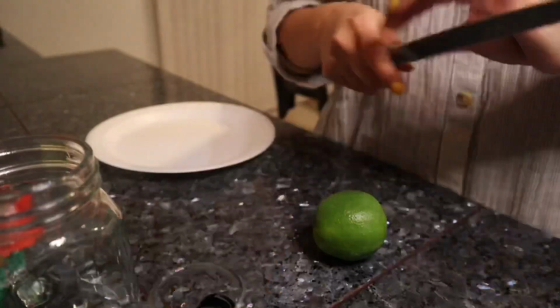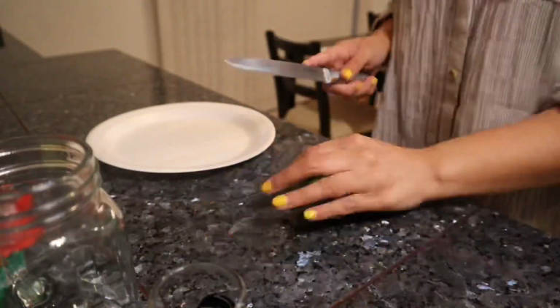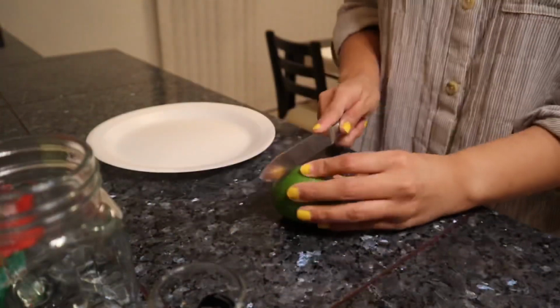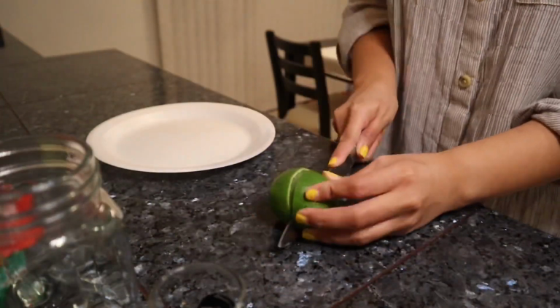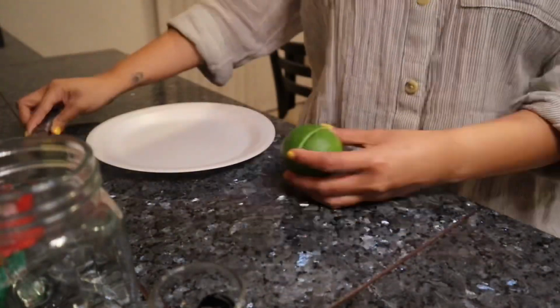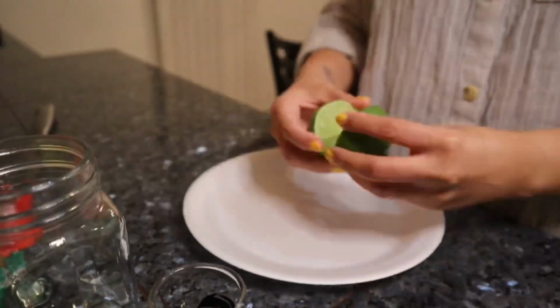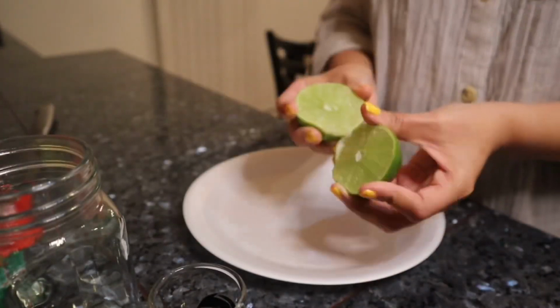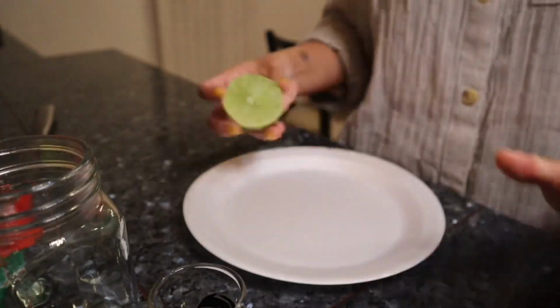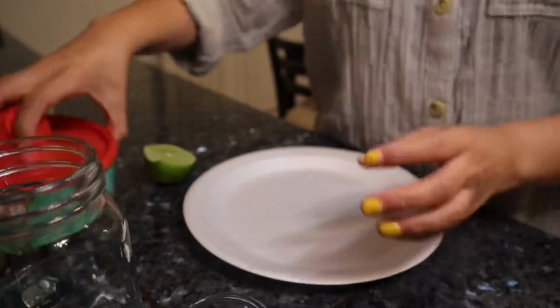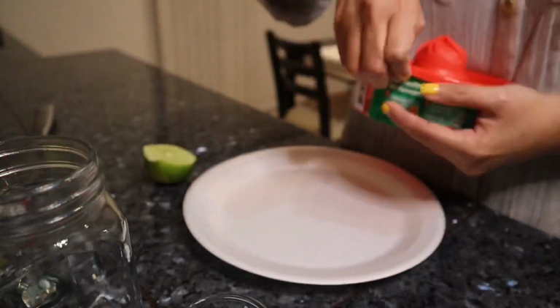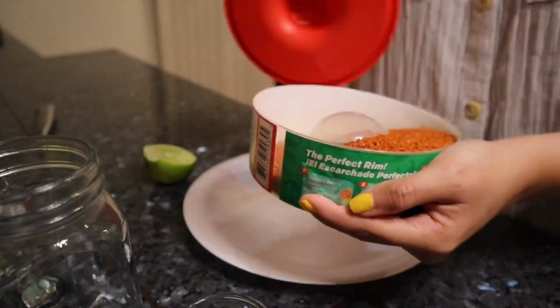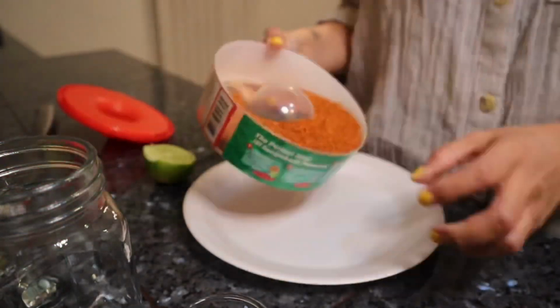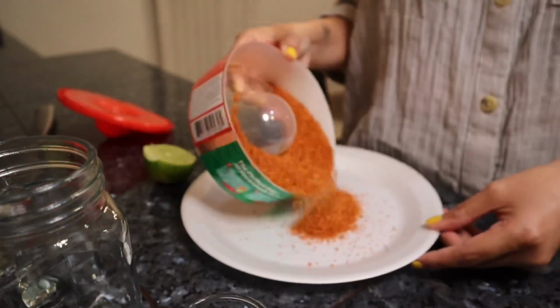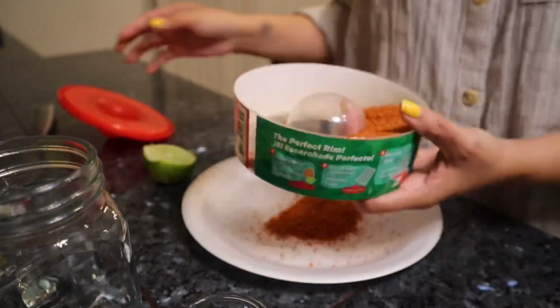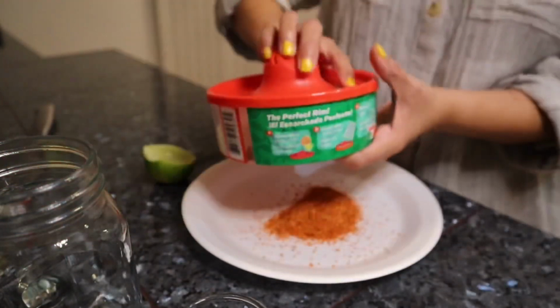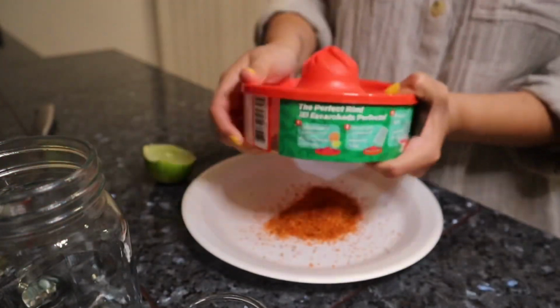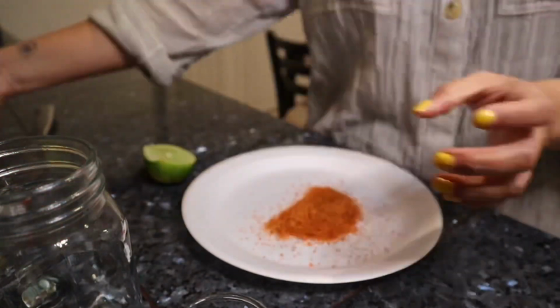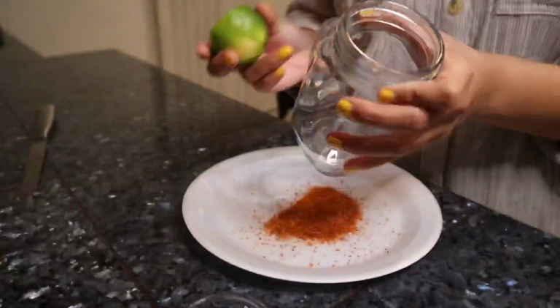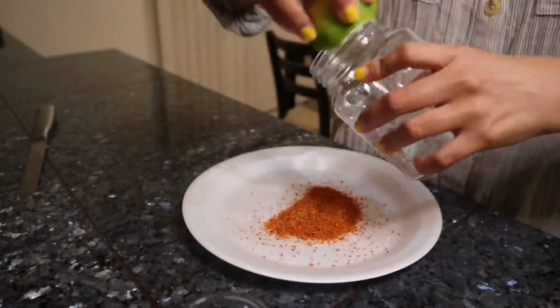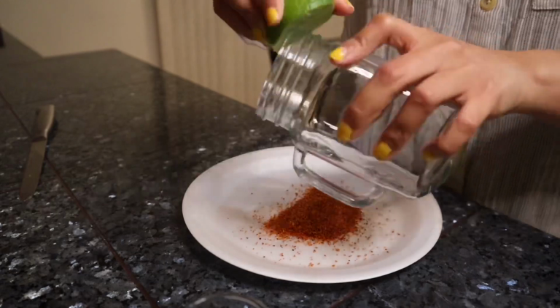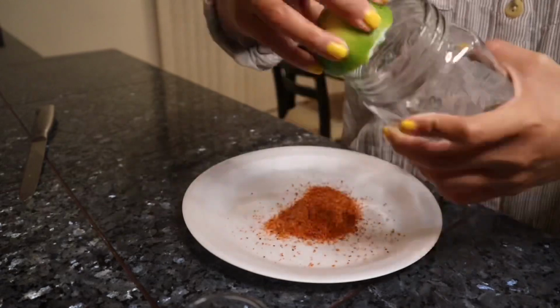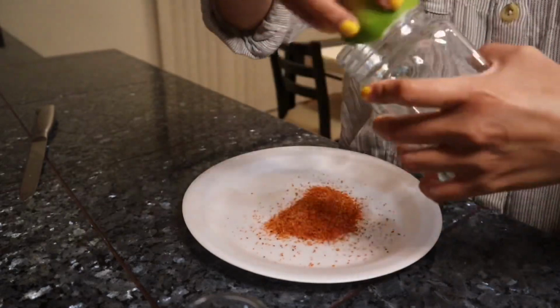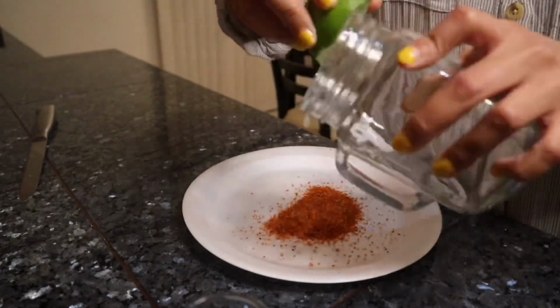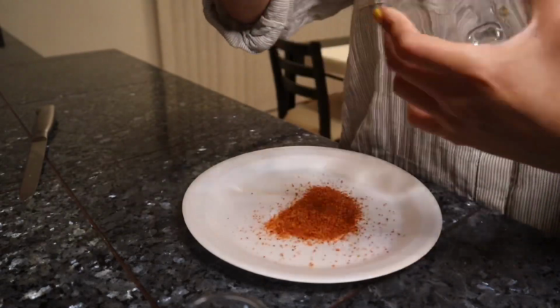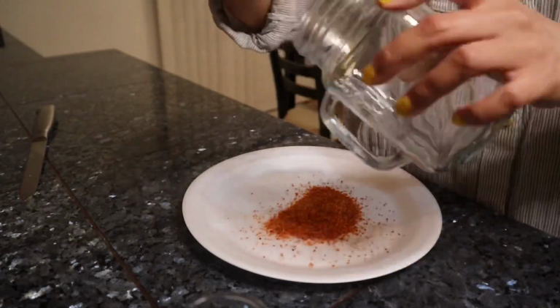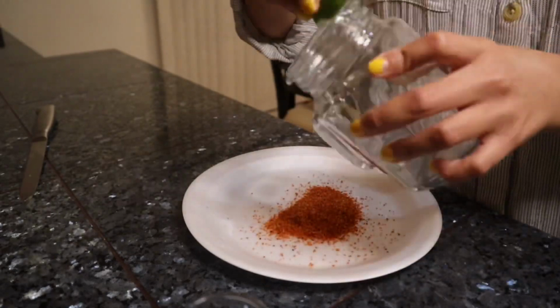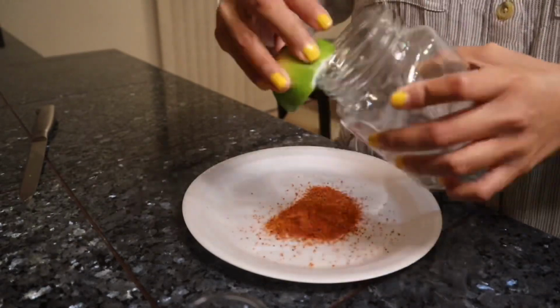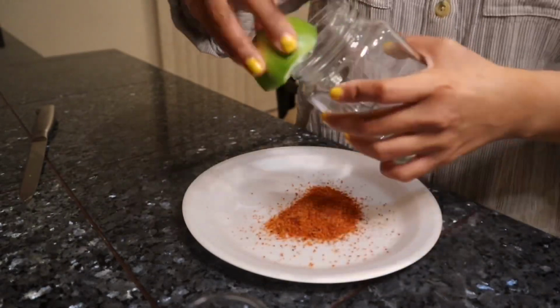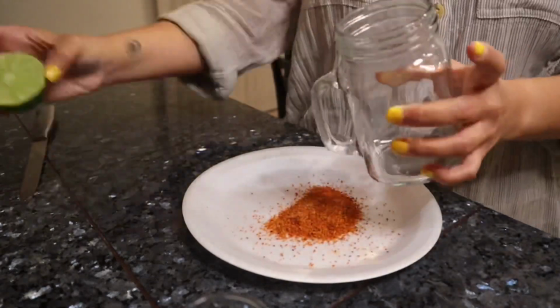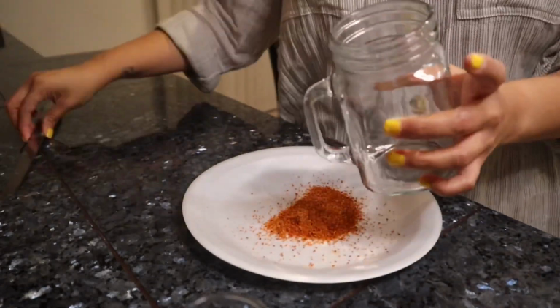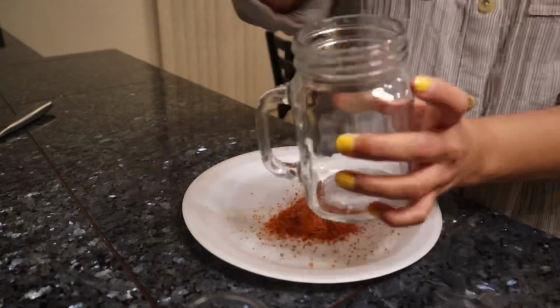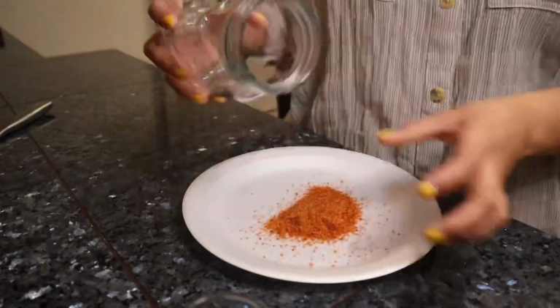All right, so first you want to go ahead and cut up your limoncito, then you're going to want to grab your Tajin and put it on your plate. And then I'm going to go ahead and use my limoncito and just rub that around the rim so my Tajin can easily stick on there.